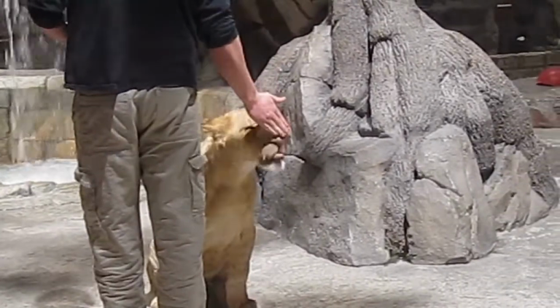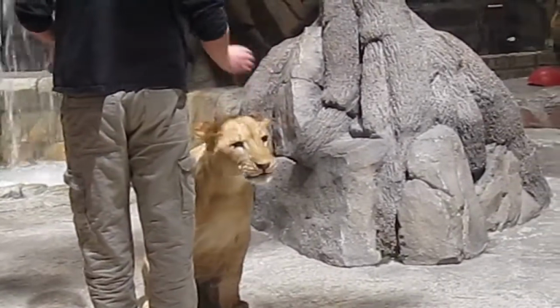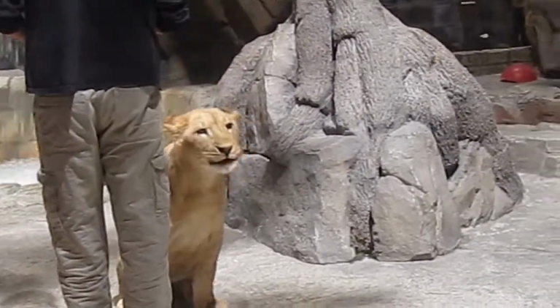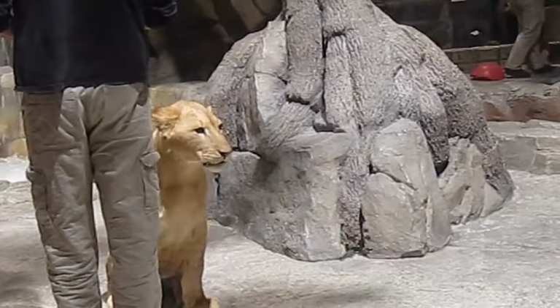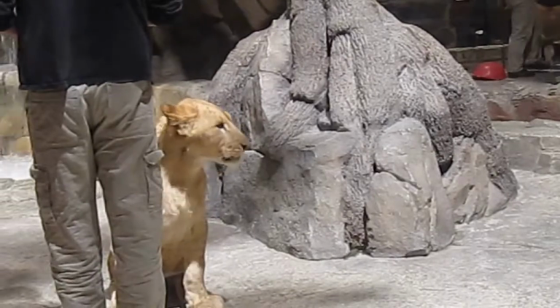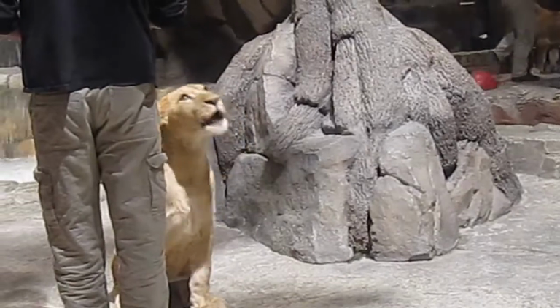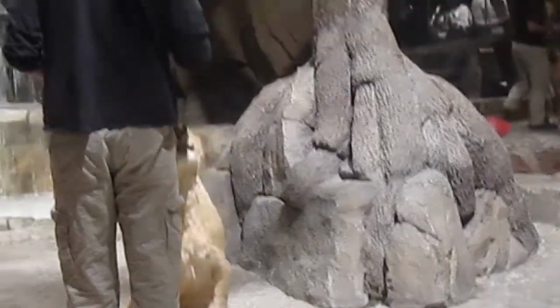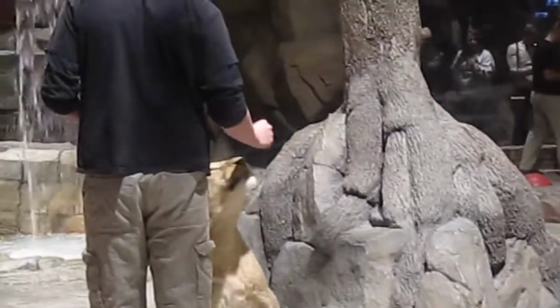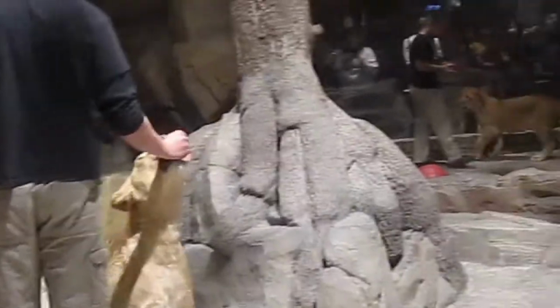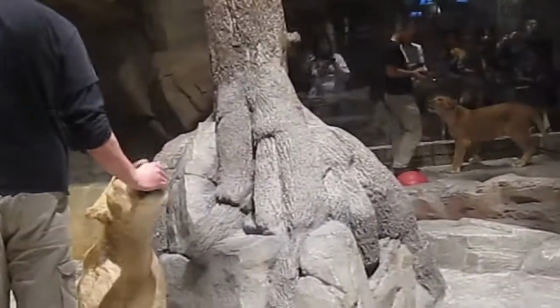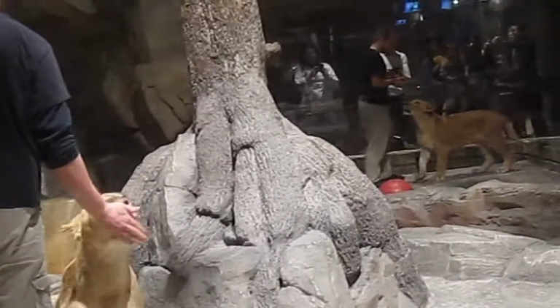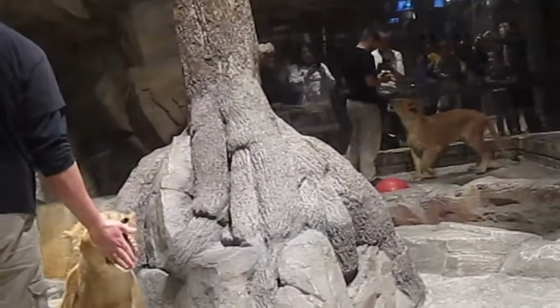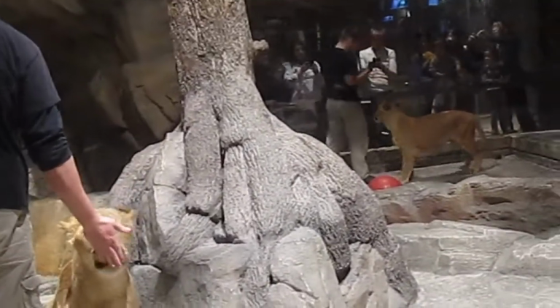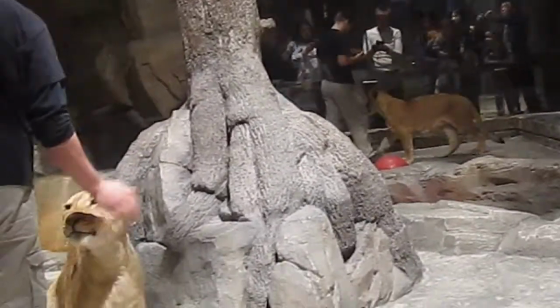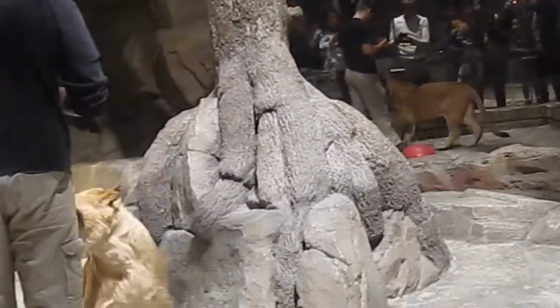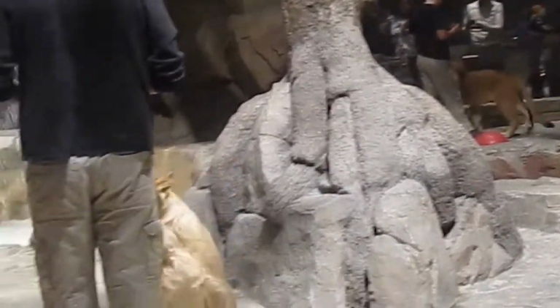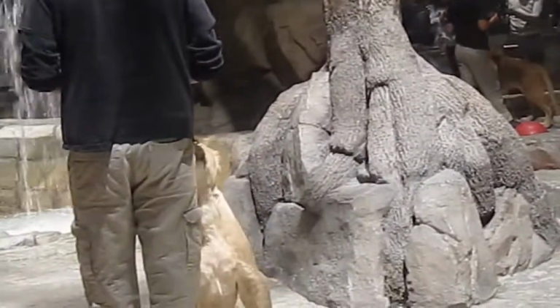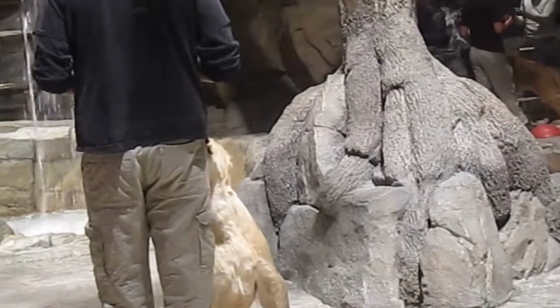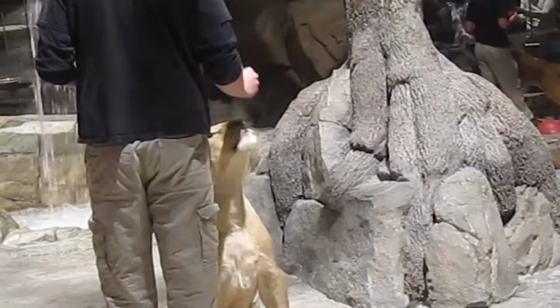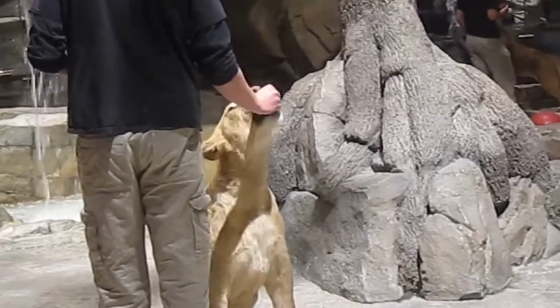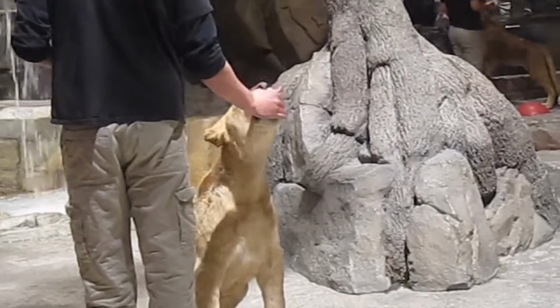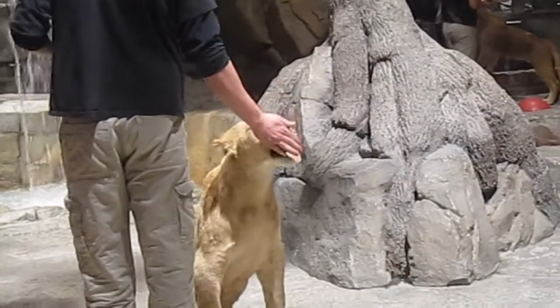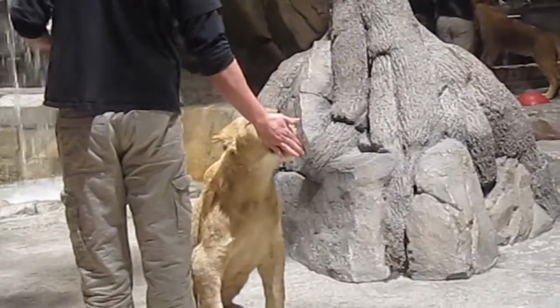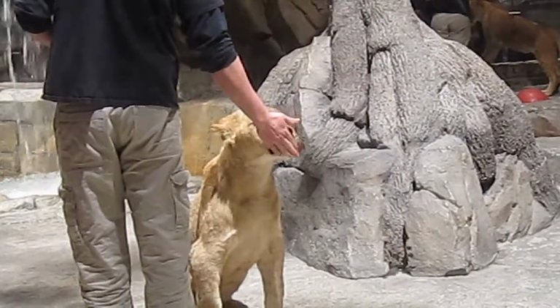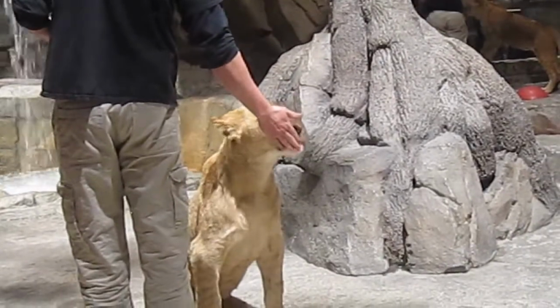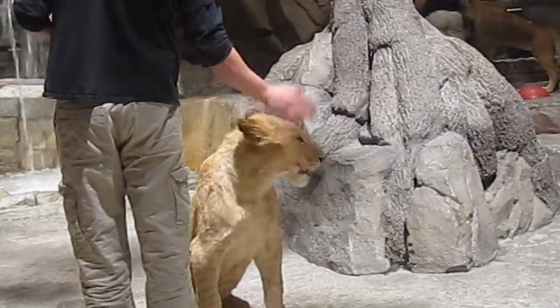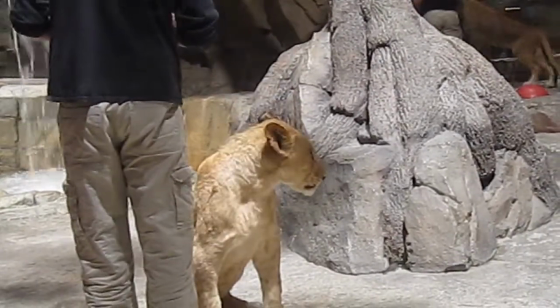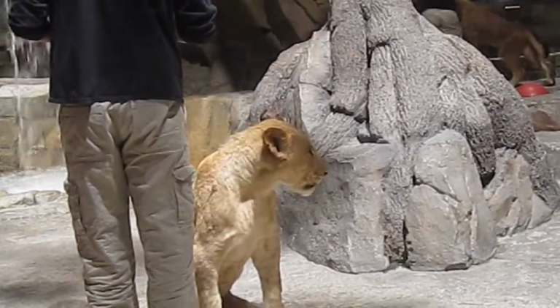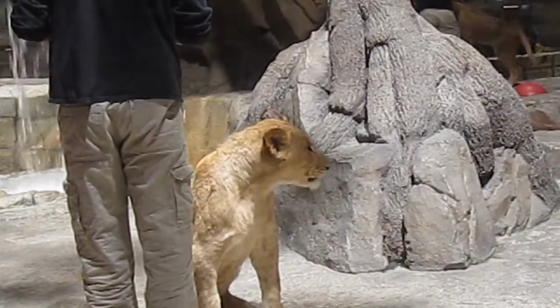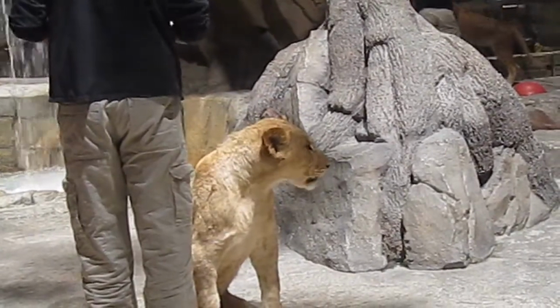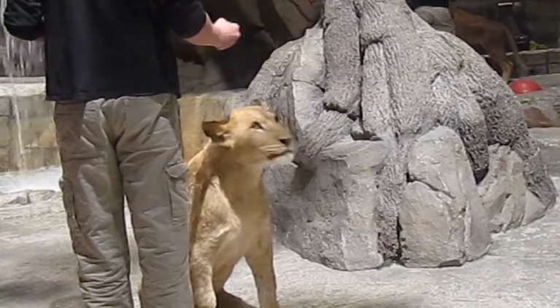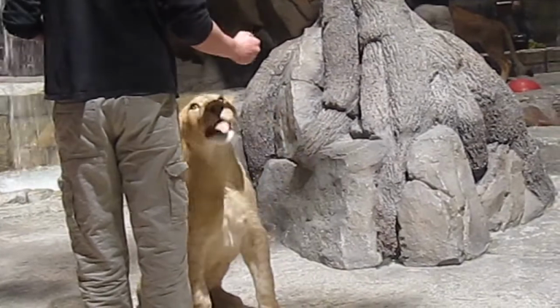Inside the habitat there's 5,345 square feet. It is climate controlled — a comfortable 75 degrees. The air is purified, the water is purified, and it is soundproof.